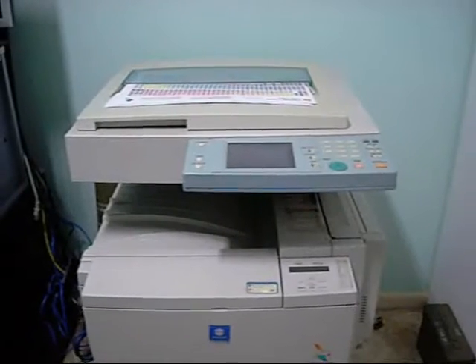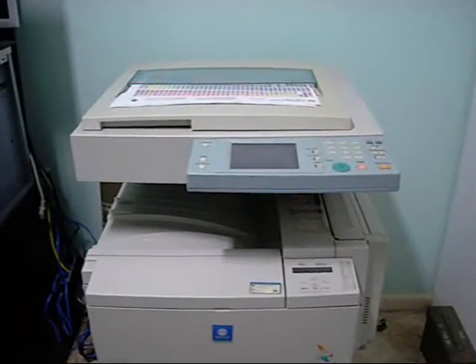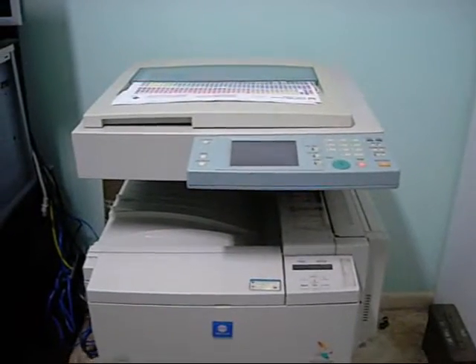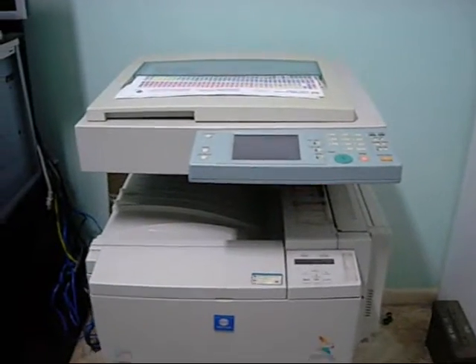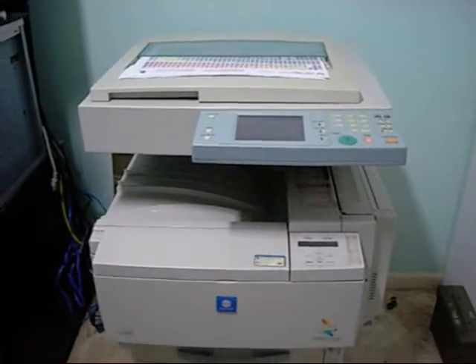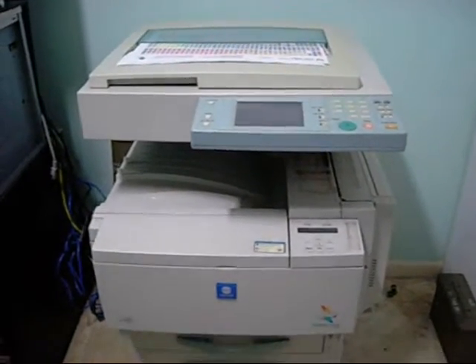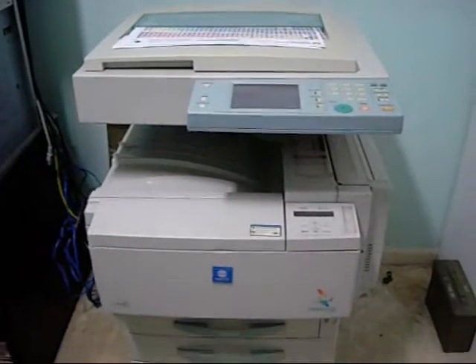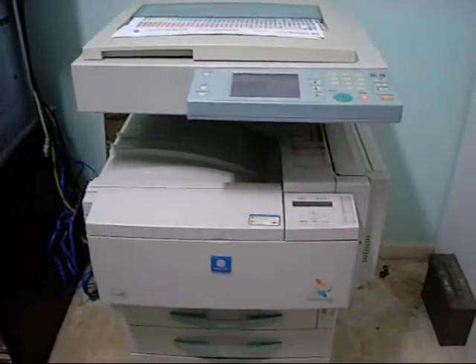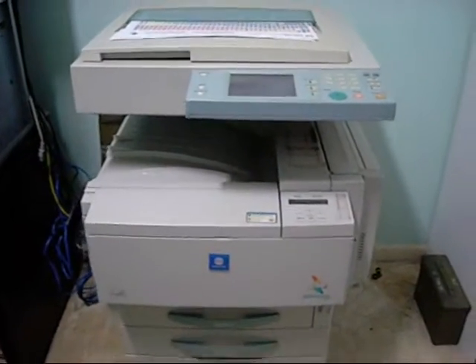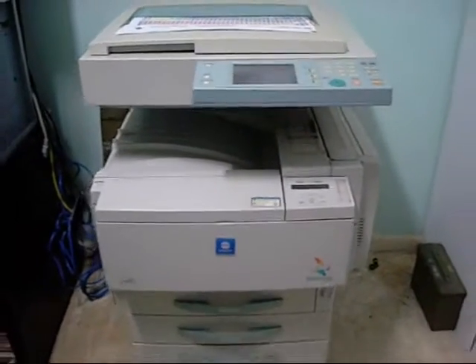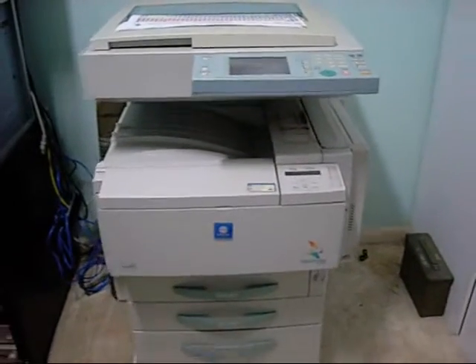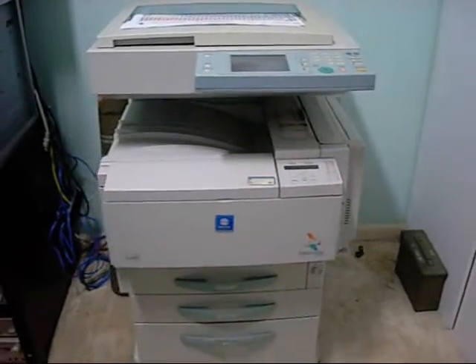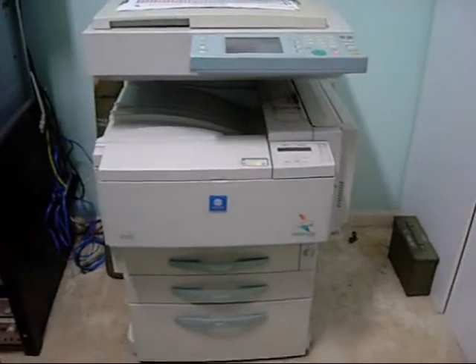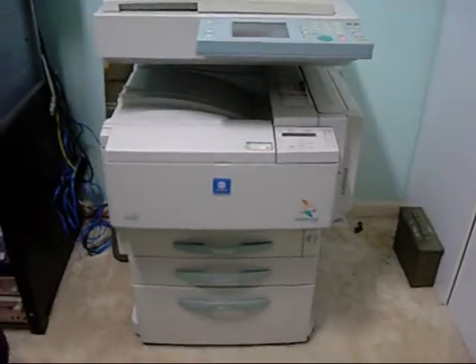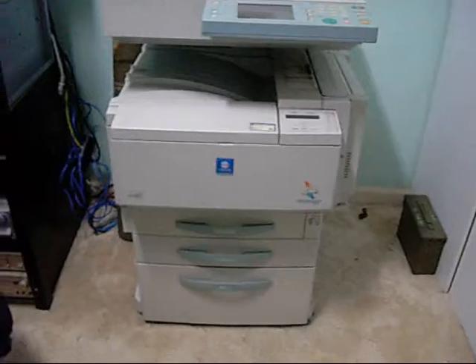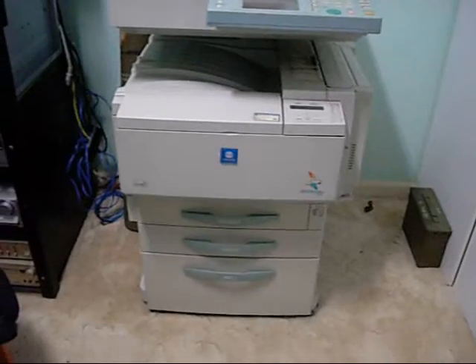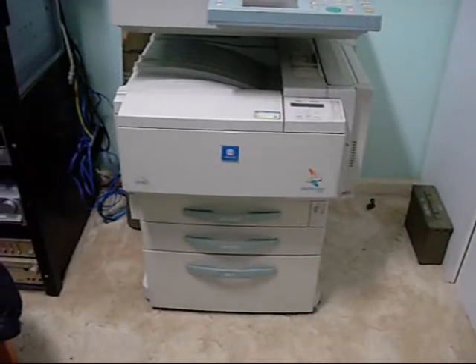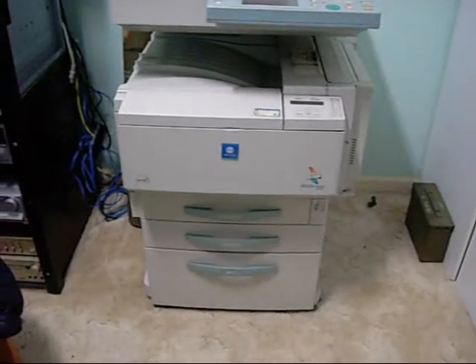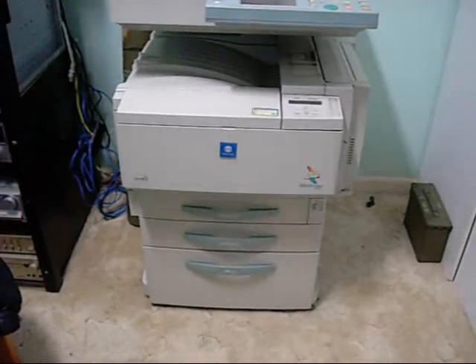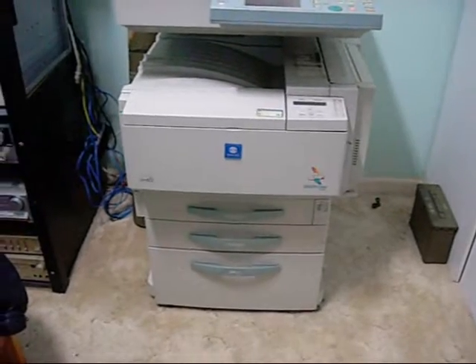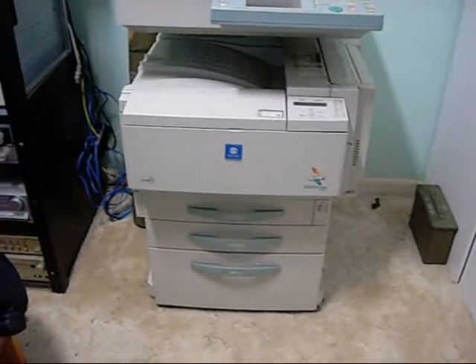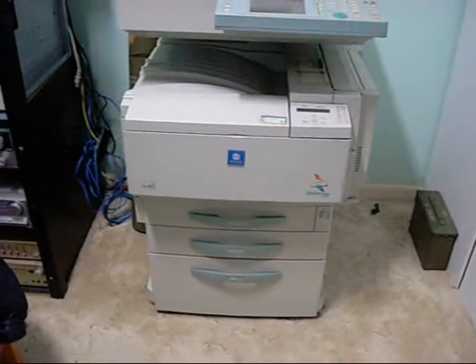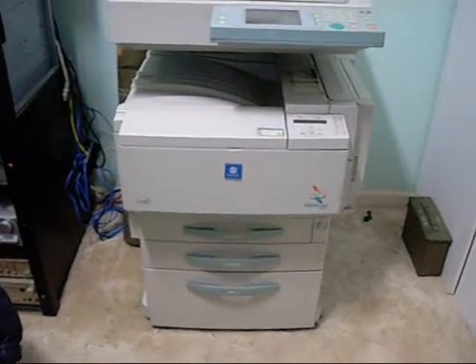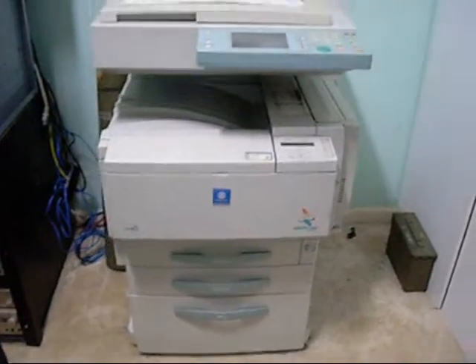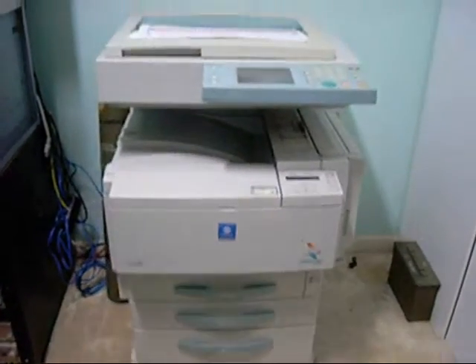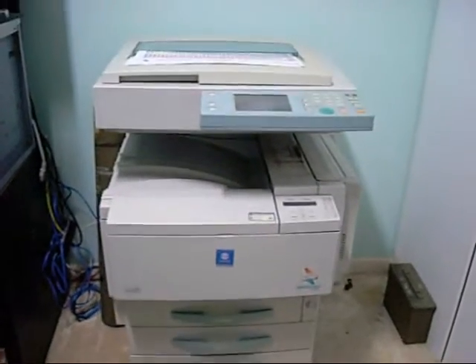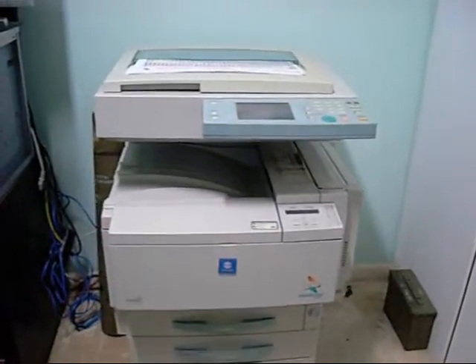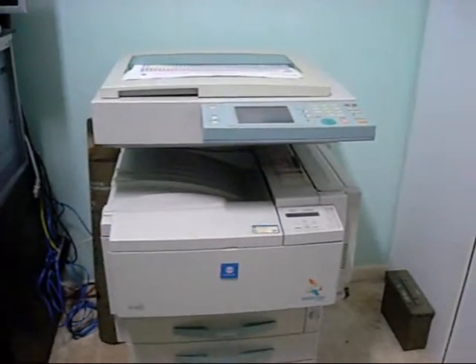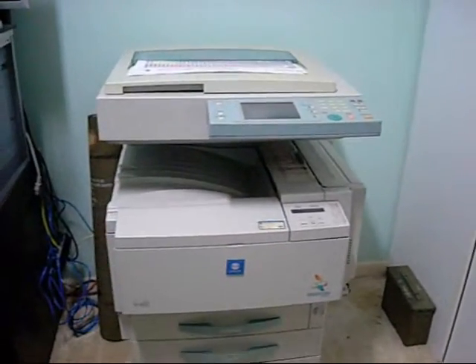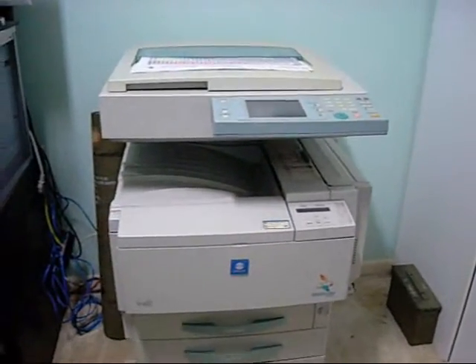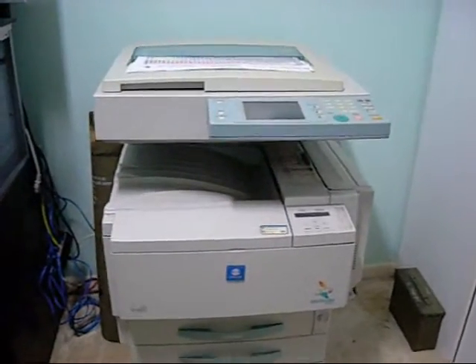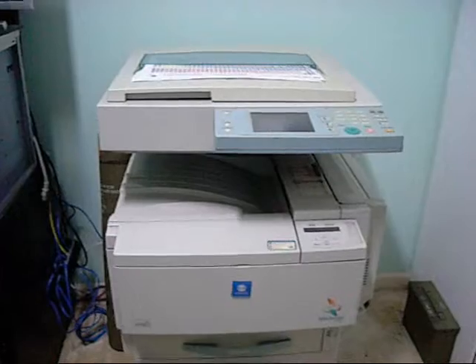G'day folks. This is my Minolta CF2001 Color Copier Printer System. This is one of a number of photocopiers that I have and use in my house.